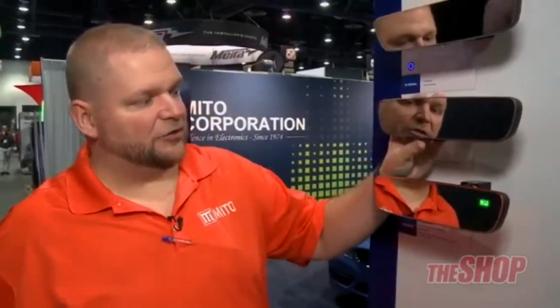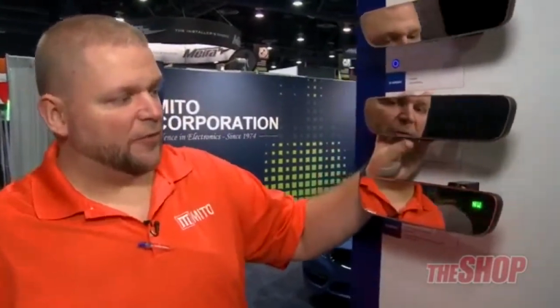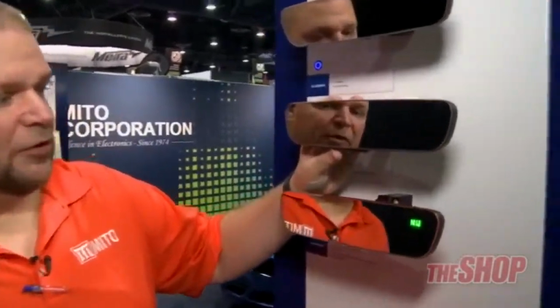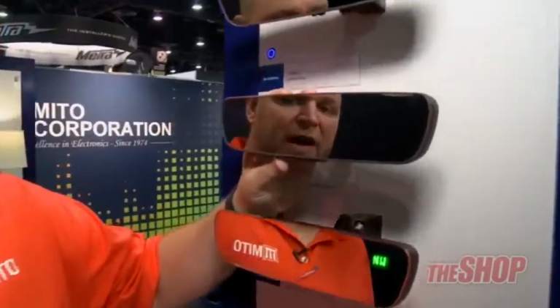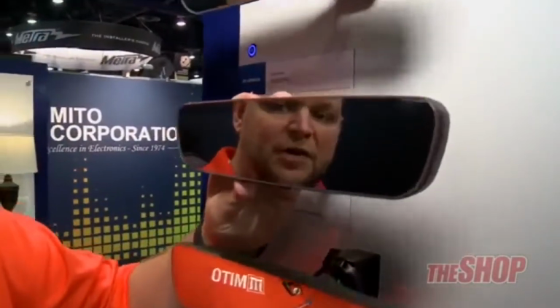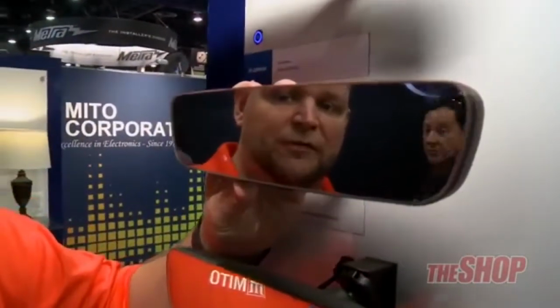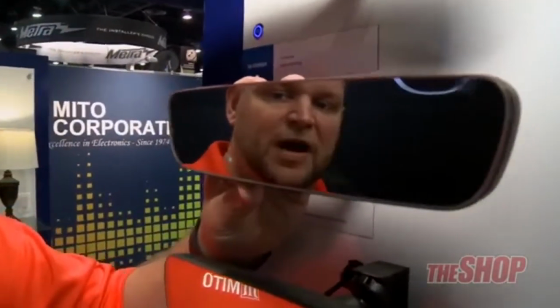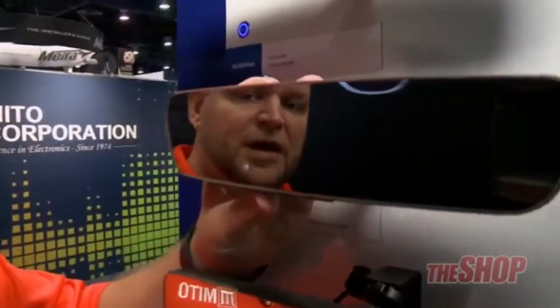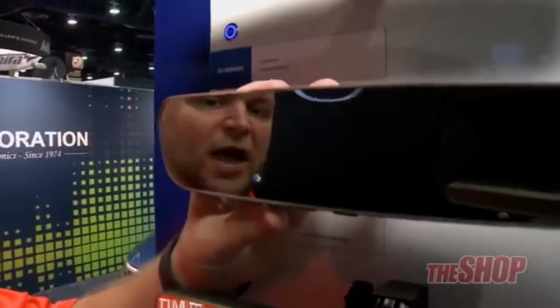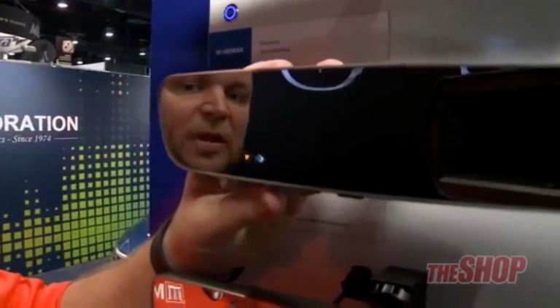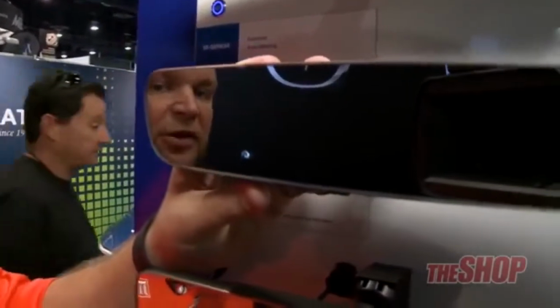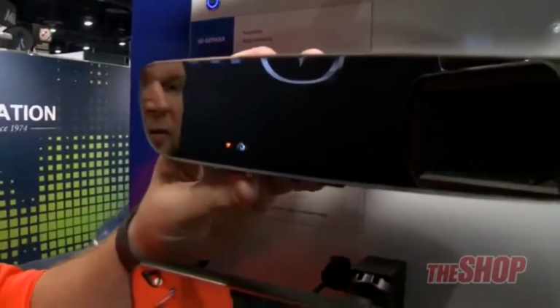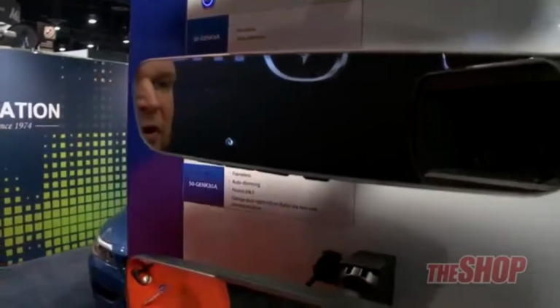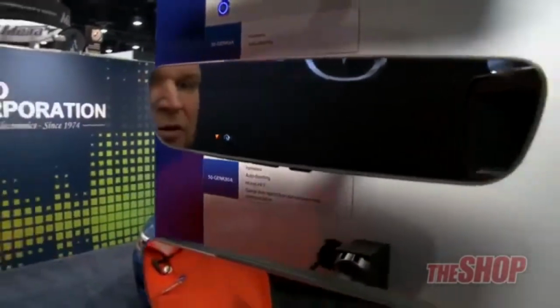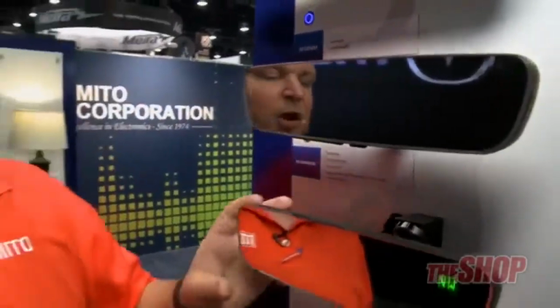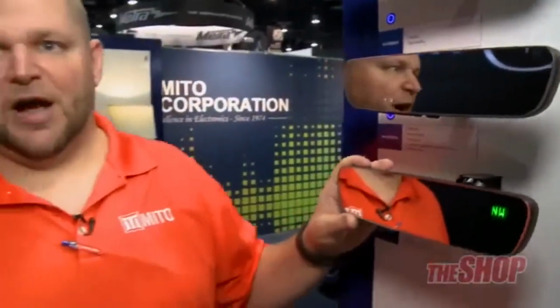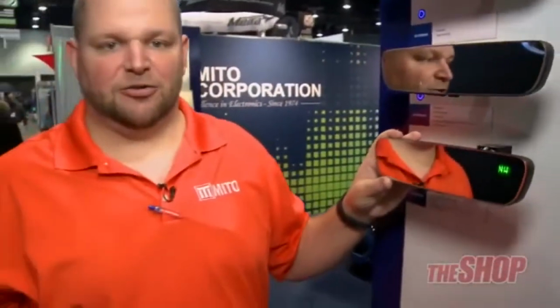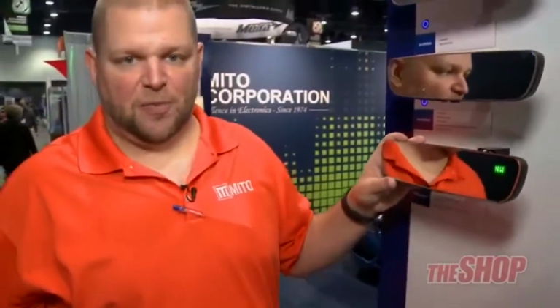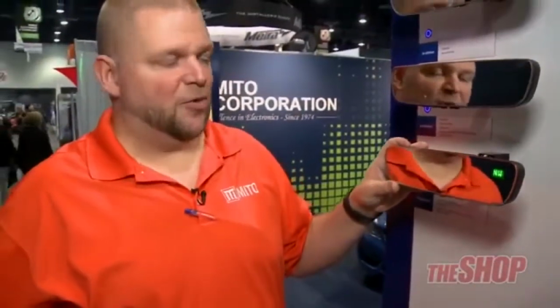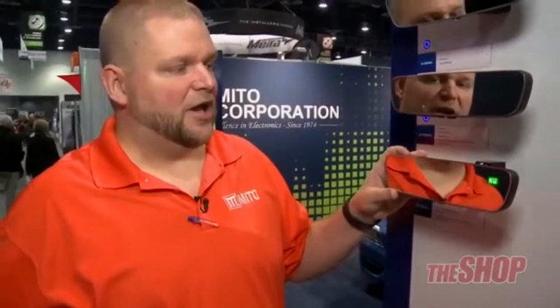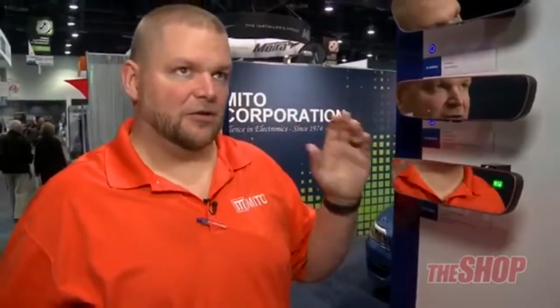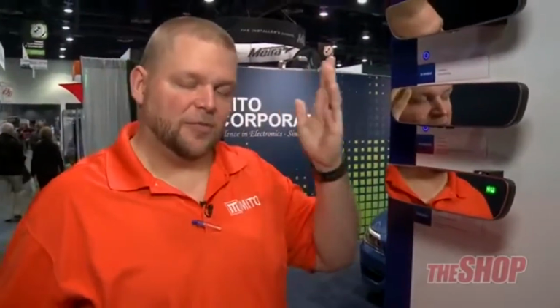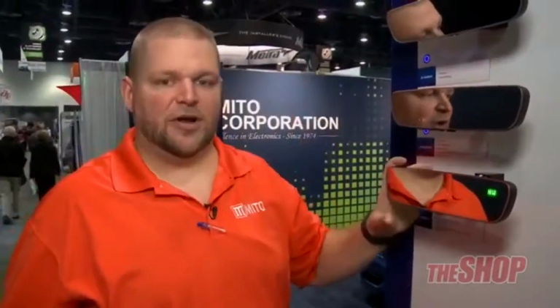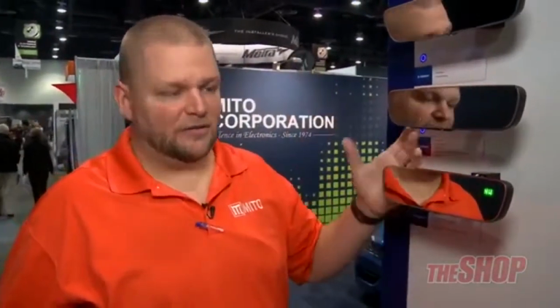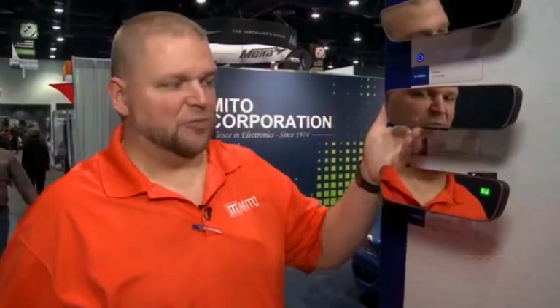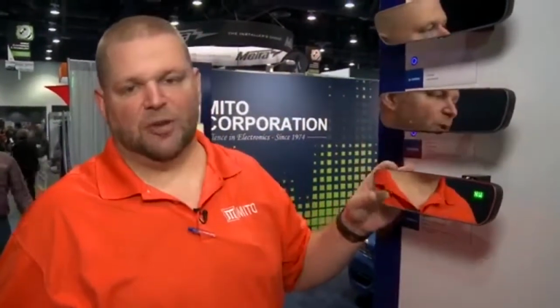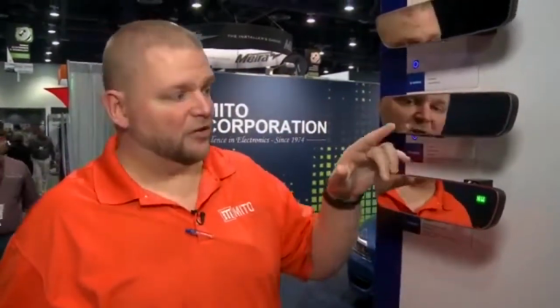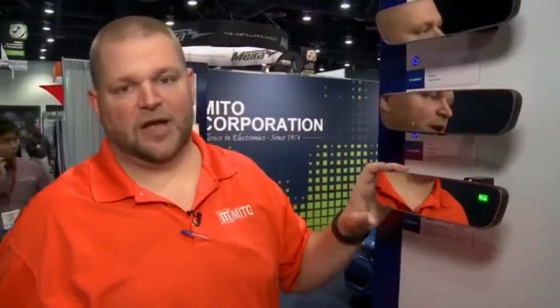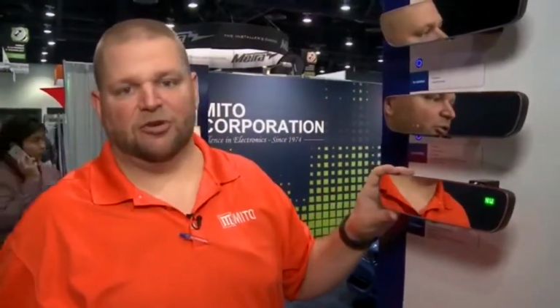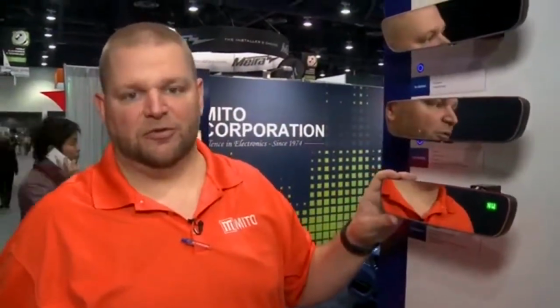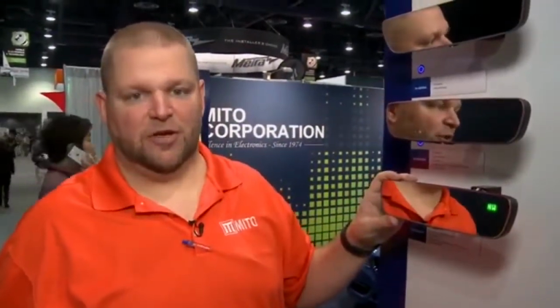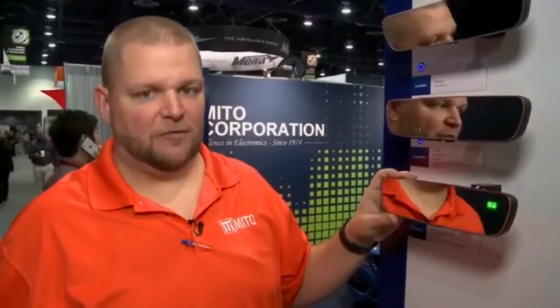These are equipped with Homelink version 5. Homelink version 5 will actually be able to tell you that you put your door down on your way to work when you forgot — because you're on autopilot in the morning and you go, did I put my door down? You can press your Homelink button and it'll show you the confirmation code it received when you left your driveway.